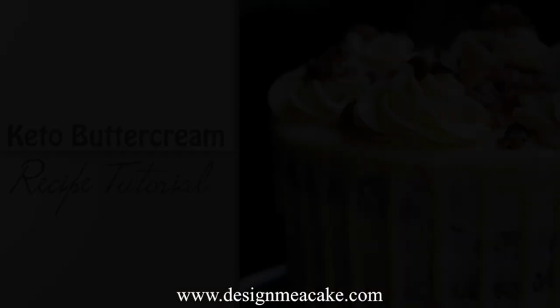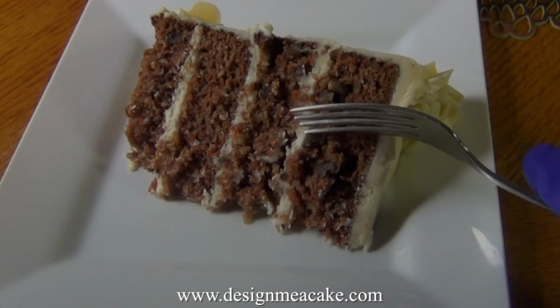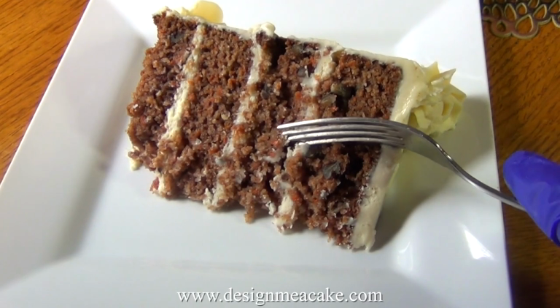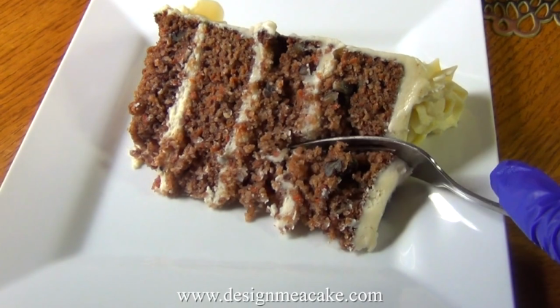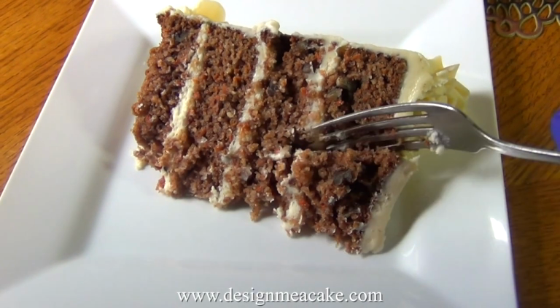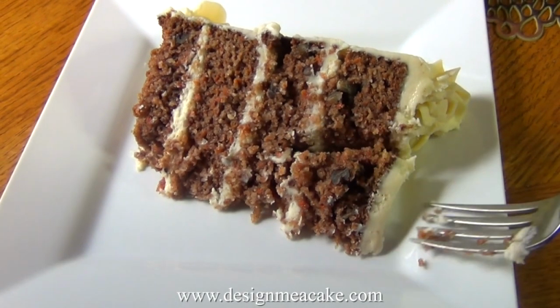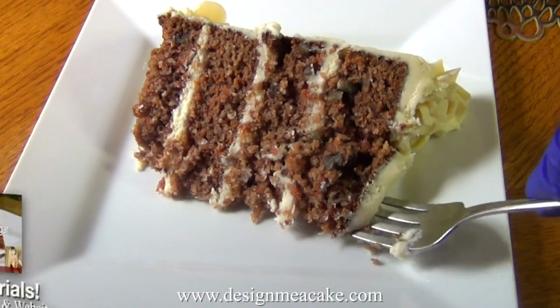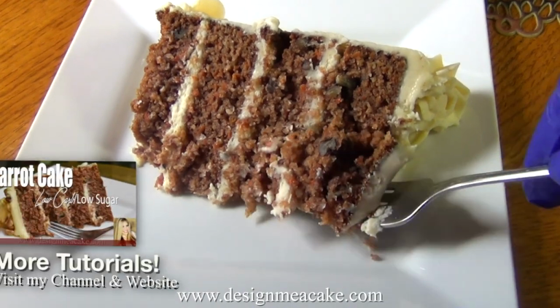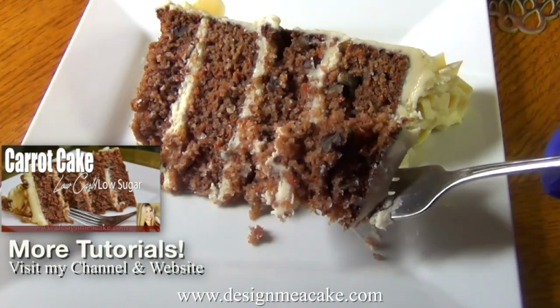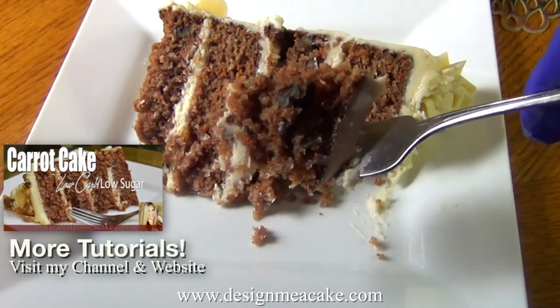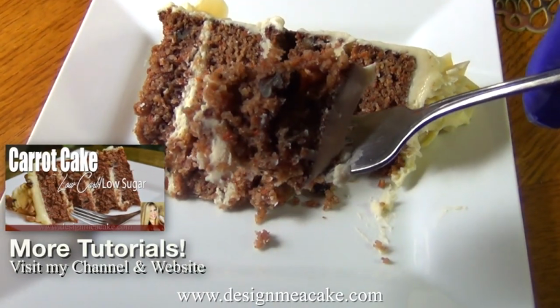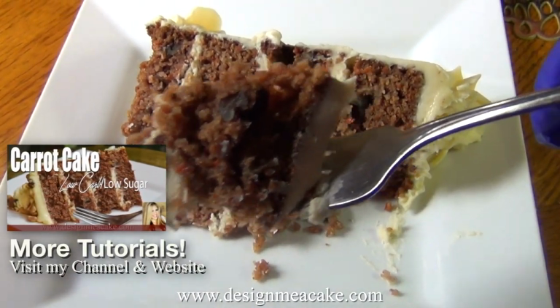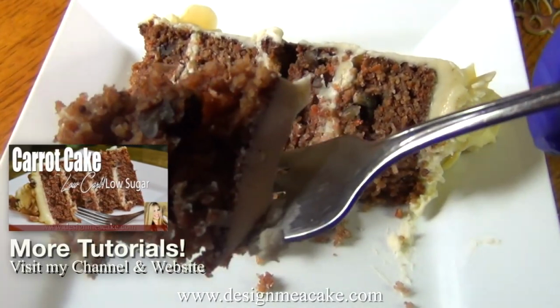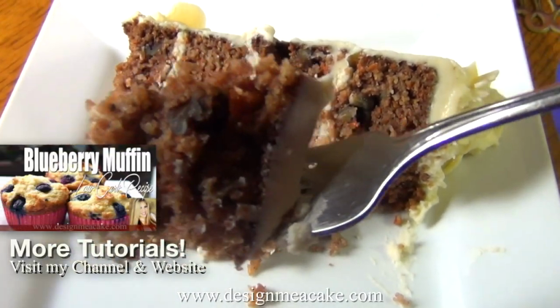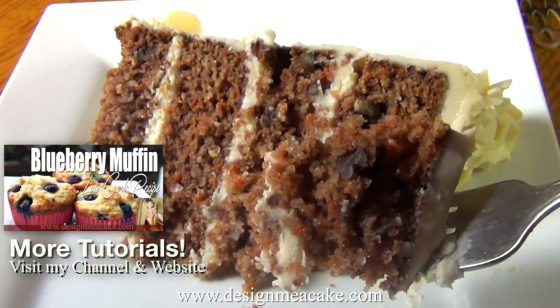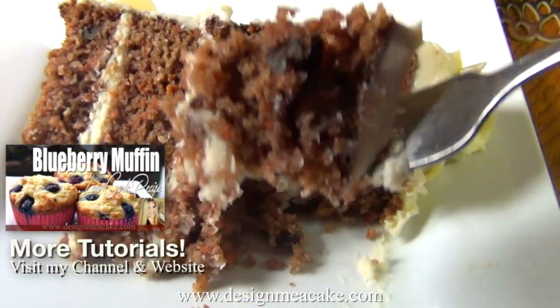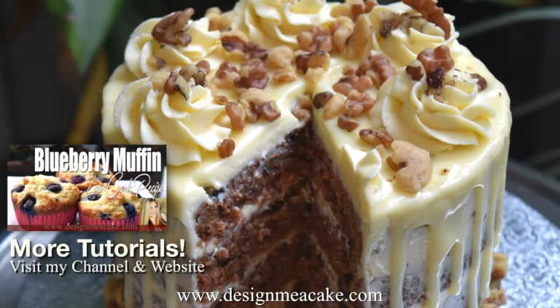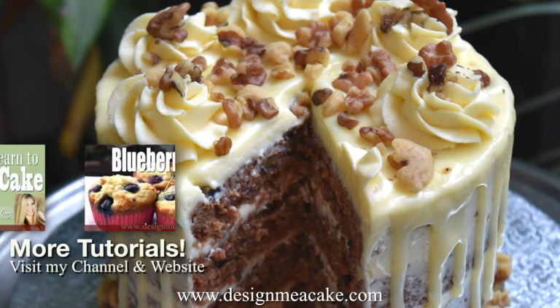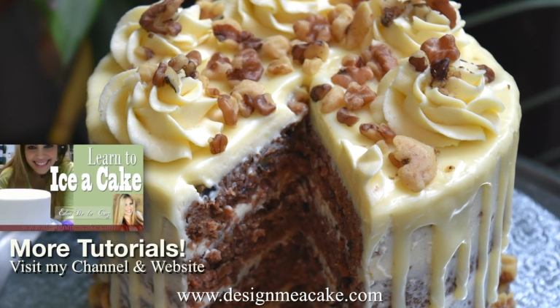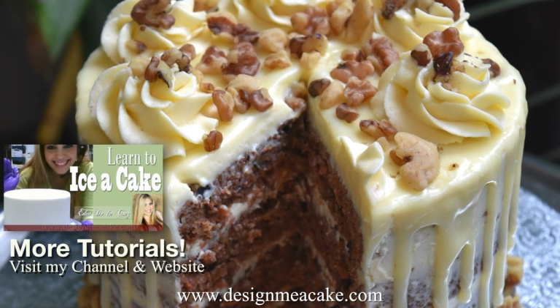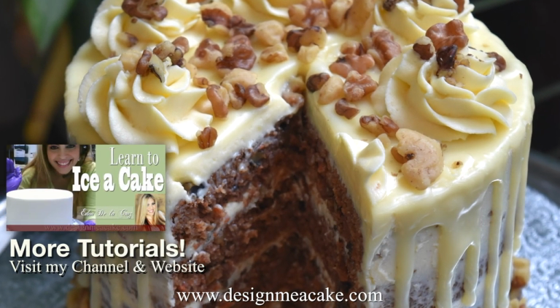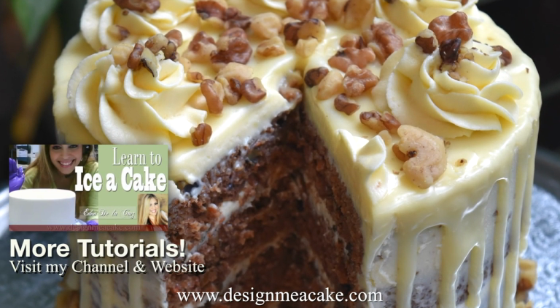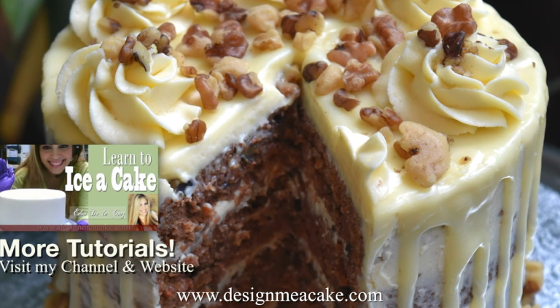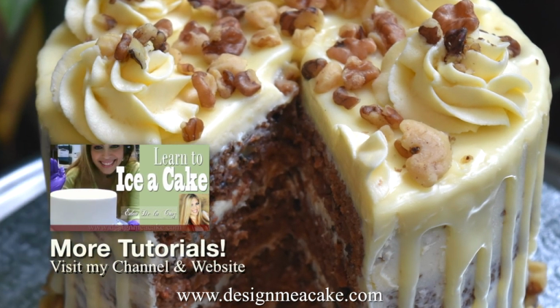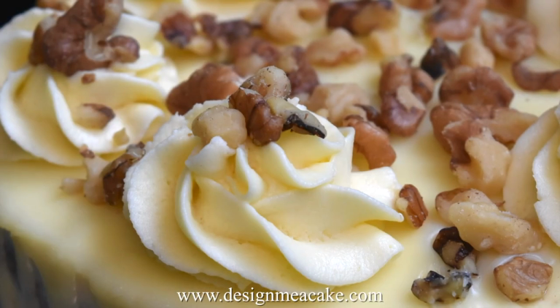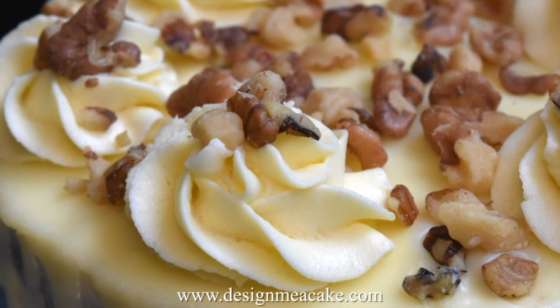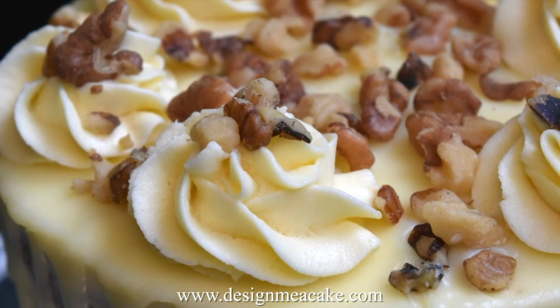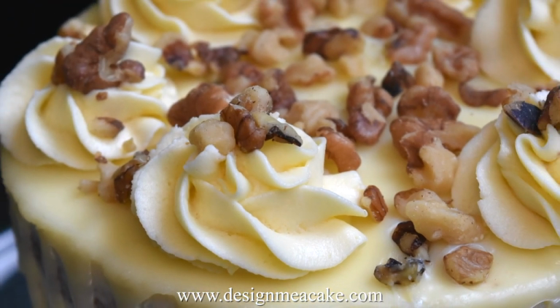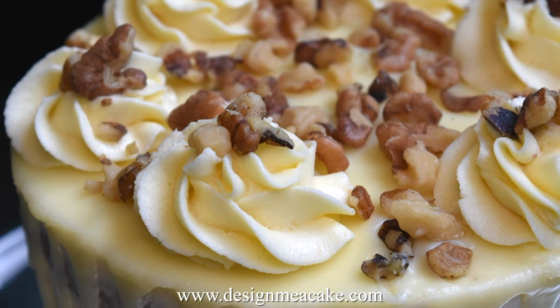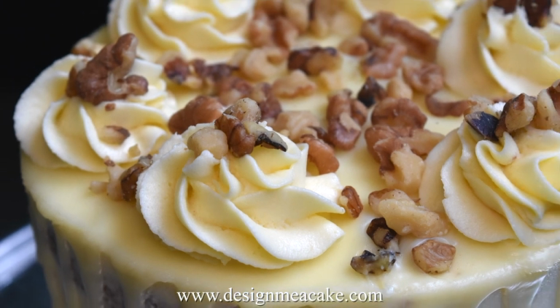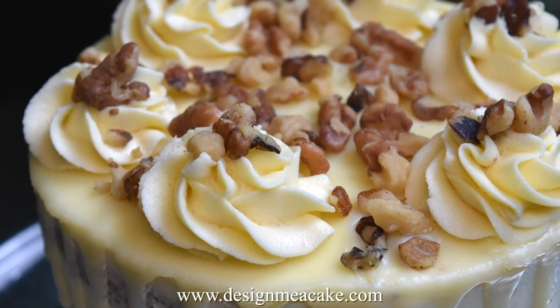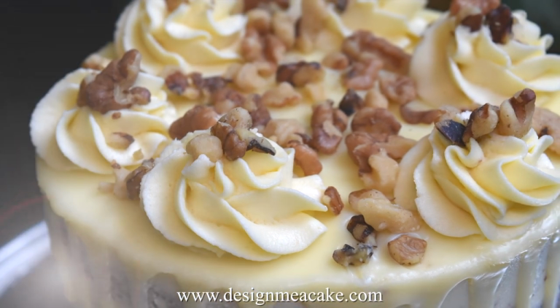Hi everyone! In the last tutorial I made a delicious carrot cake which is low carb and no sugar. This tutorial is about buttercream — this one is low sugar and is keto friendly.